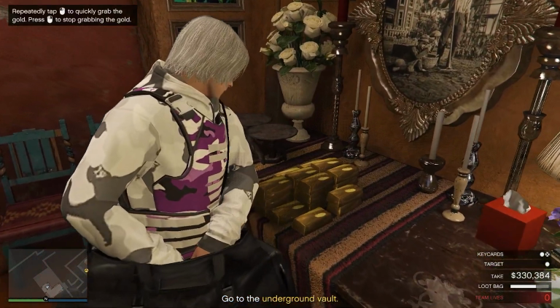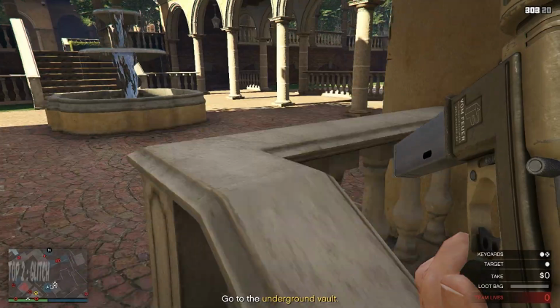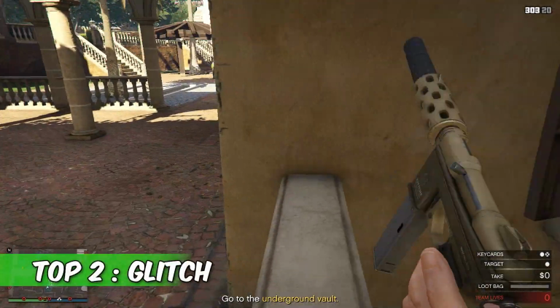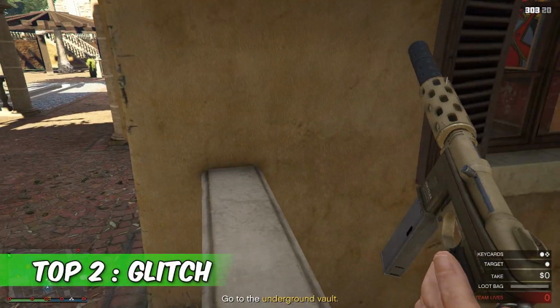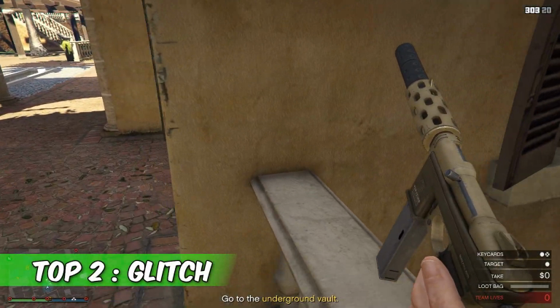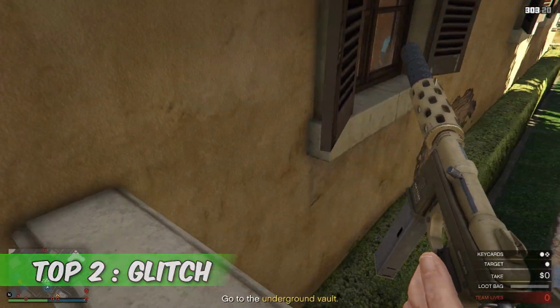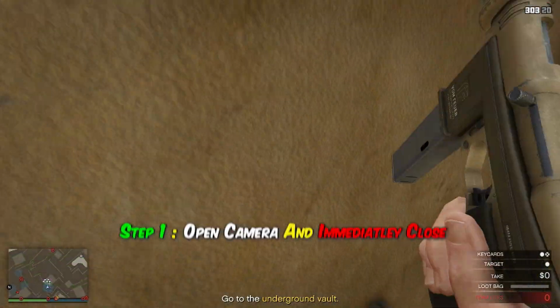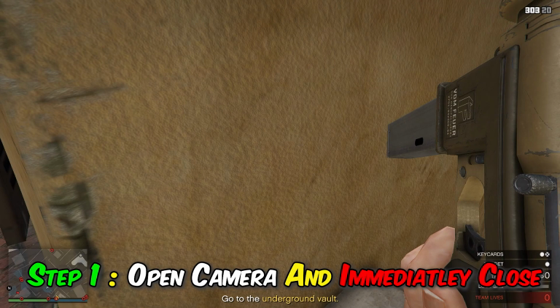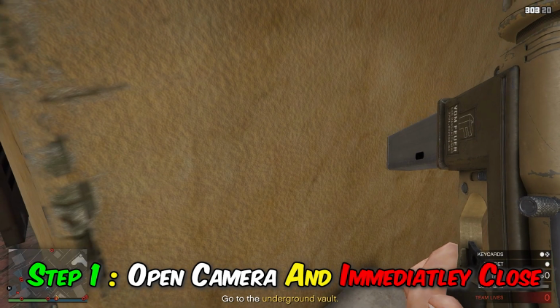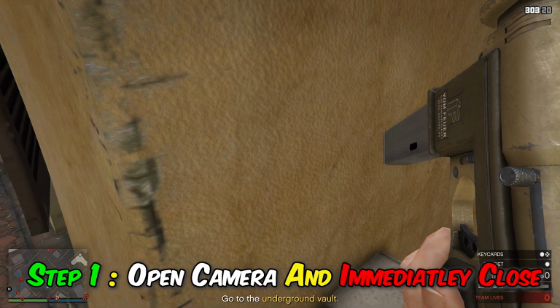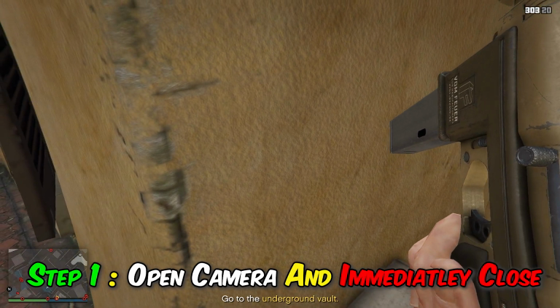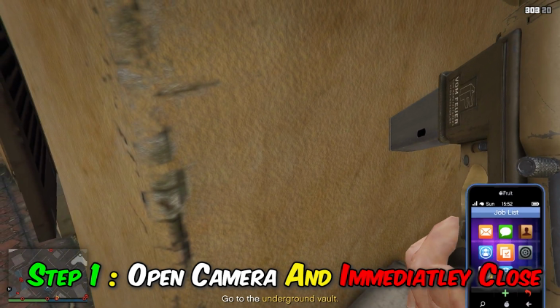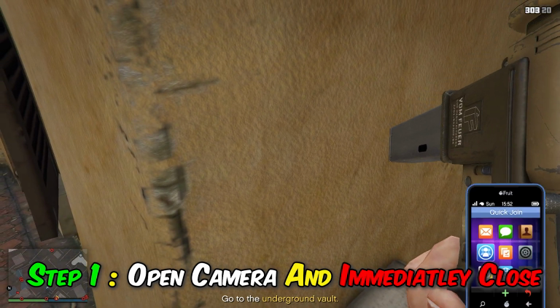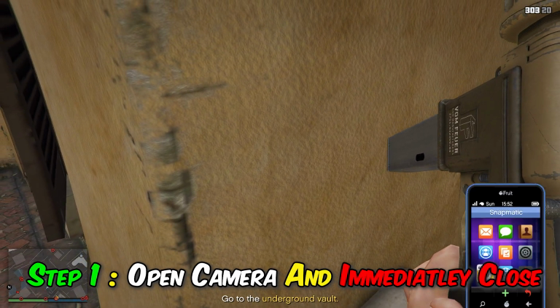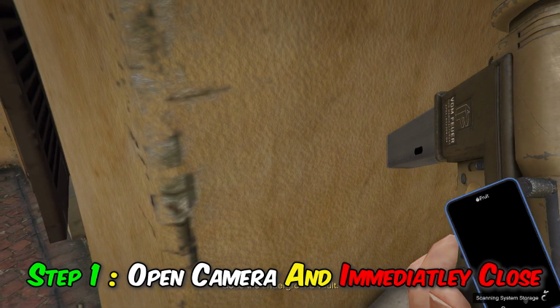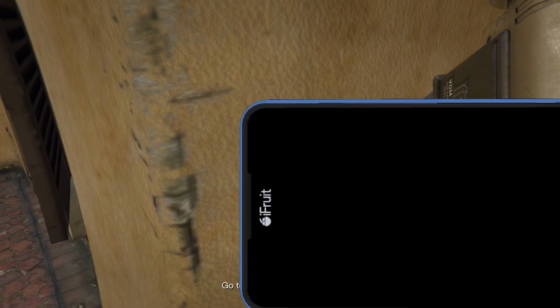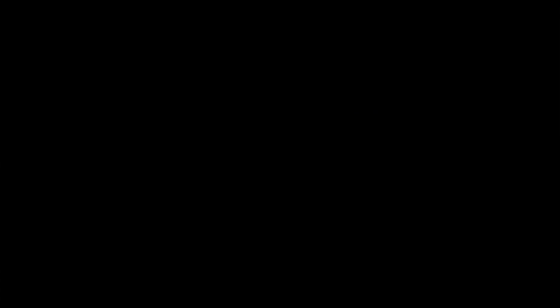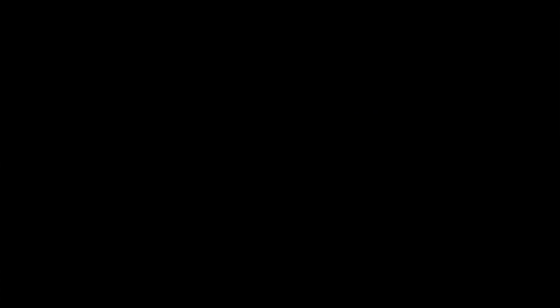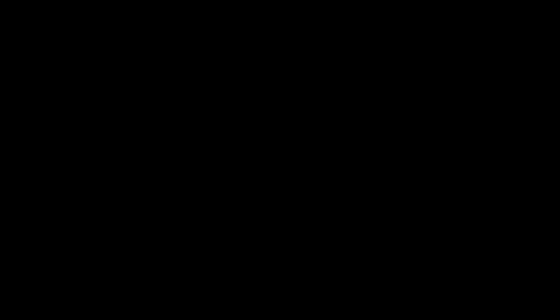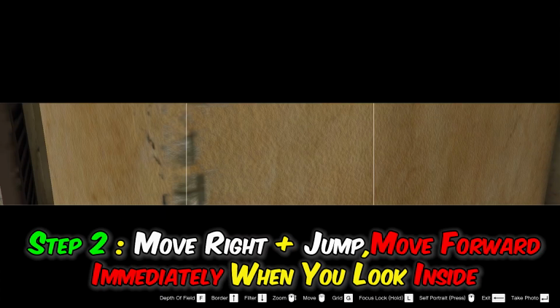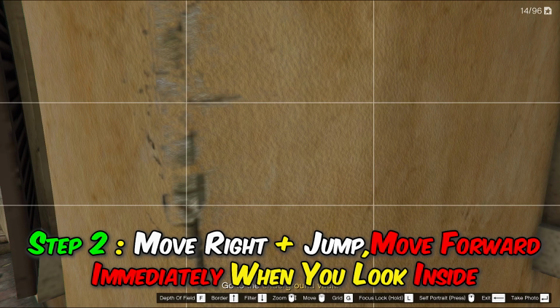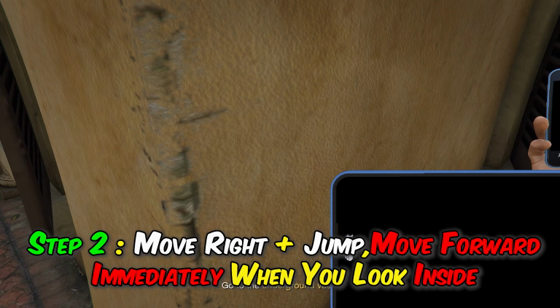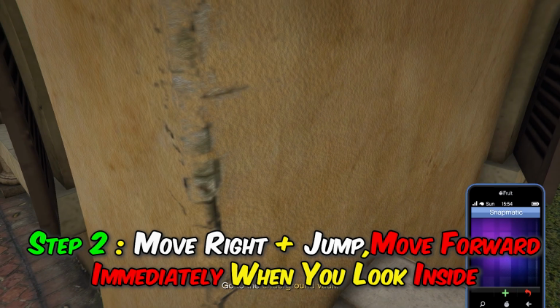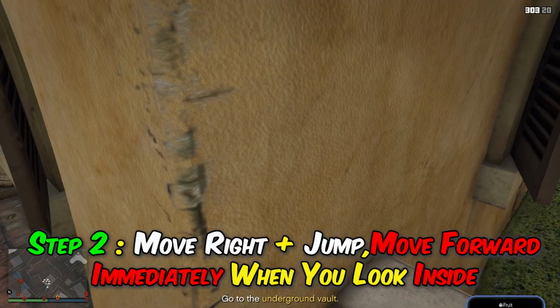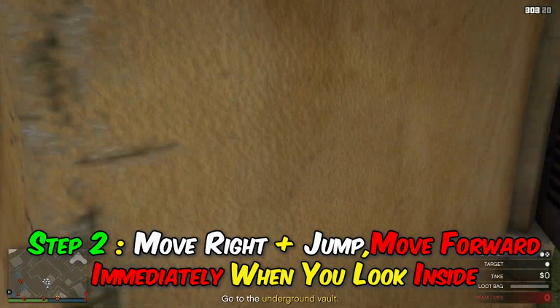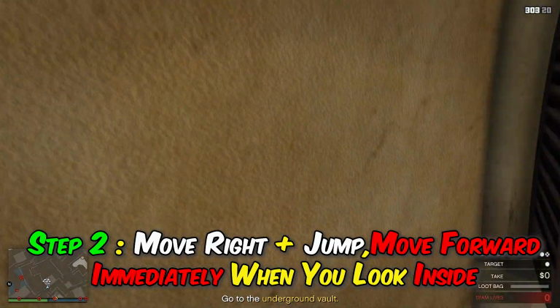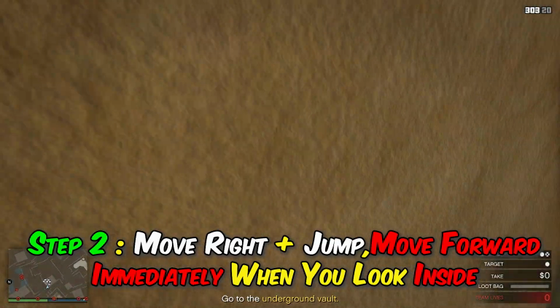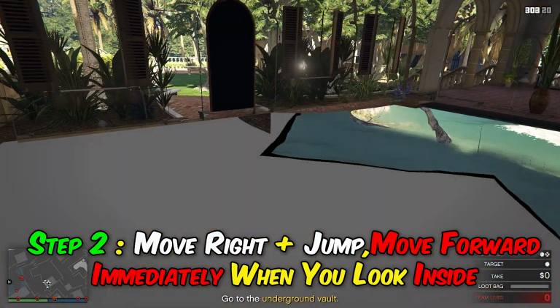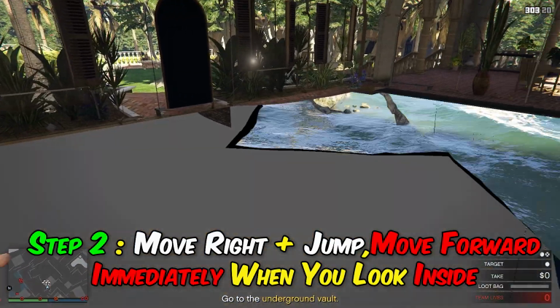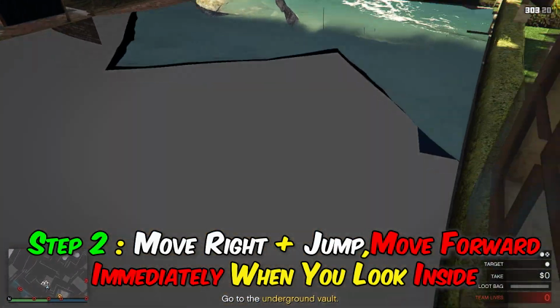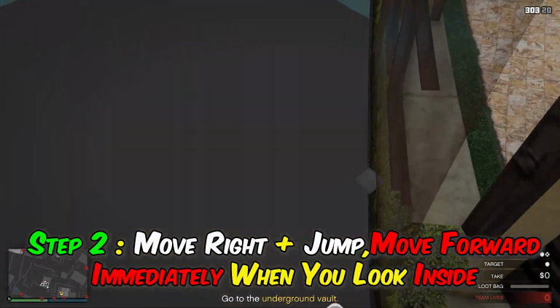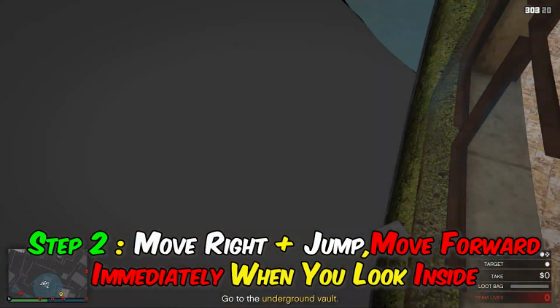Top 2 glitch. Step 1: open camera and immediately close. Step 2: move right plus jump, then move forward immediately when you look inside.